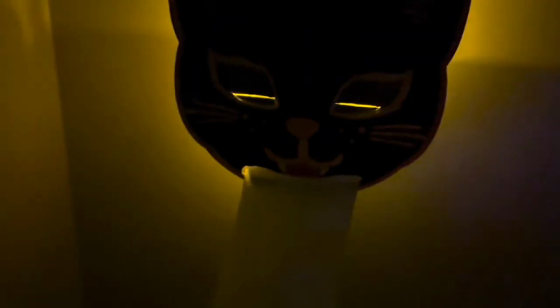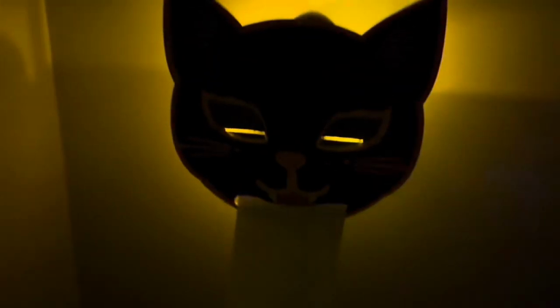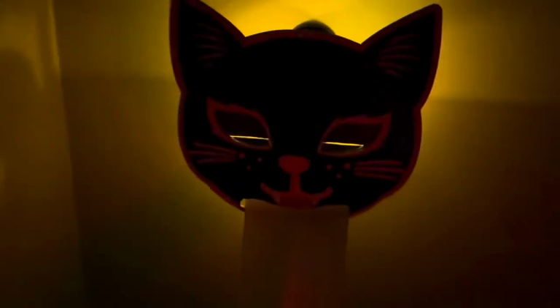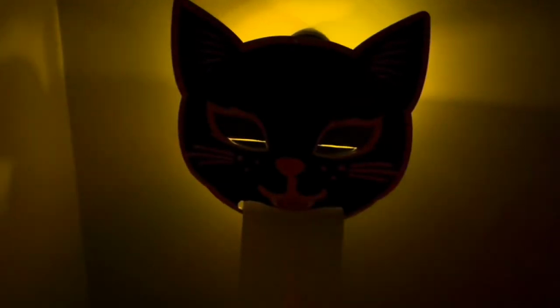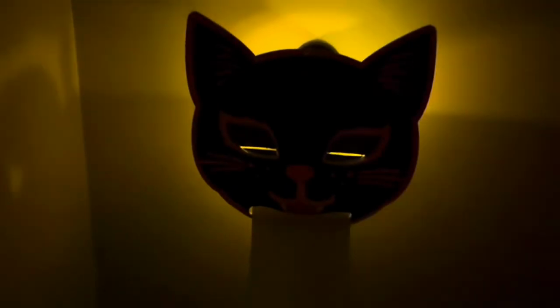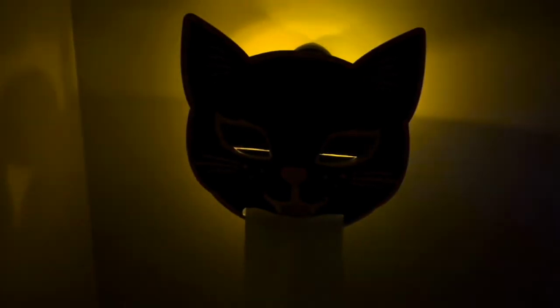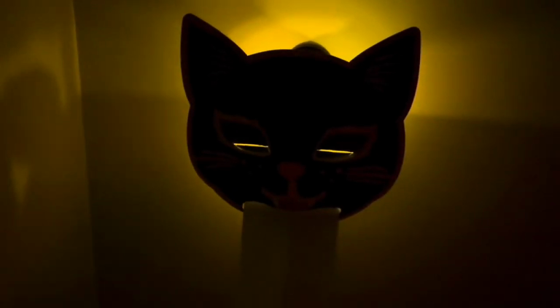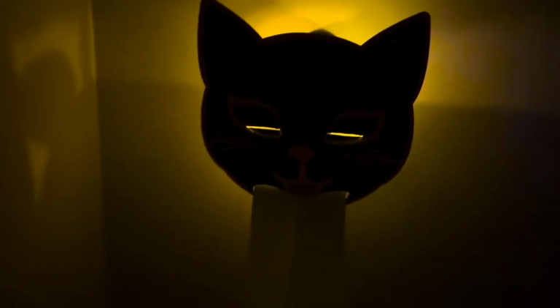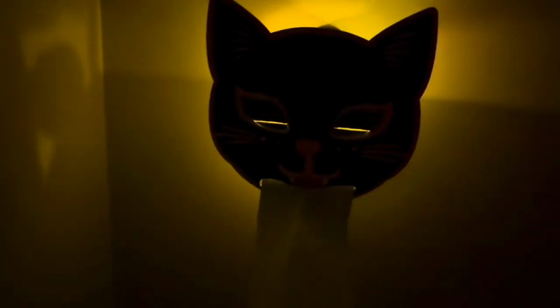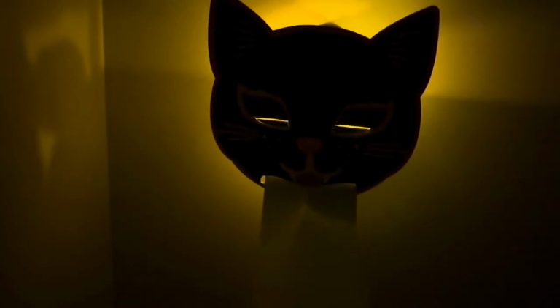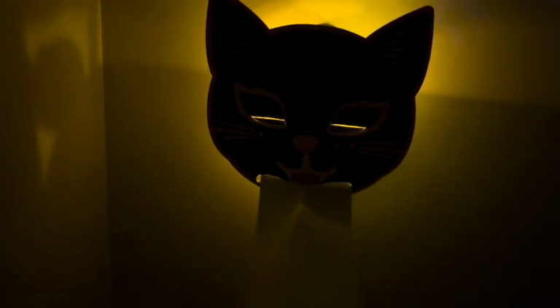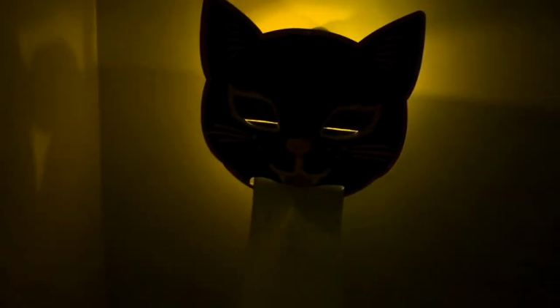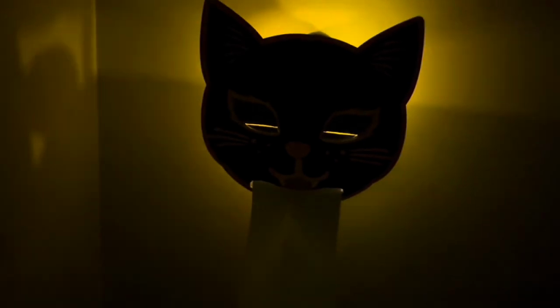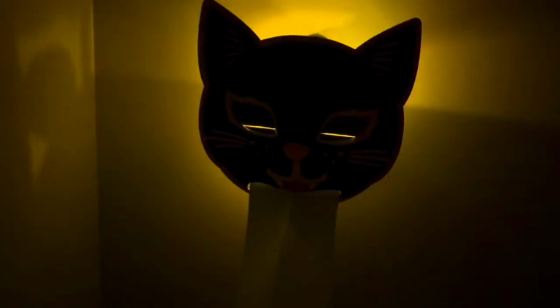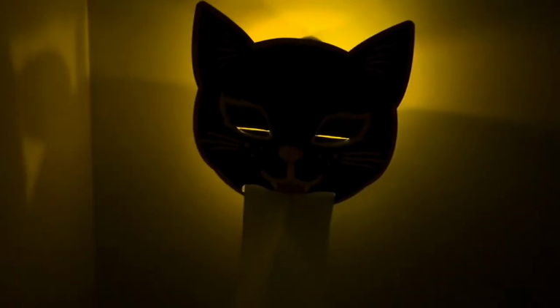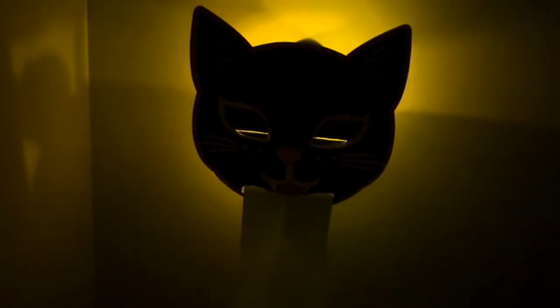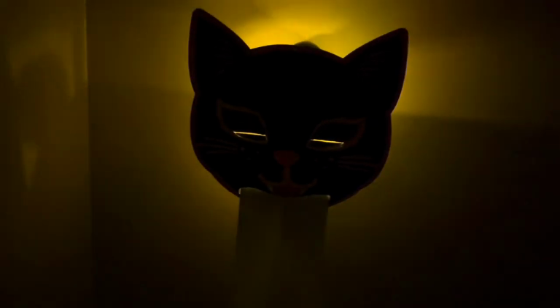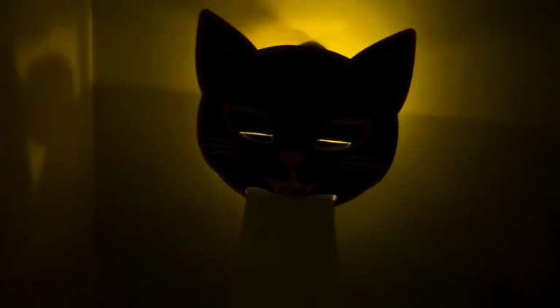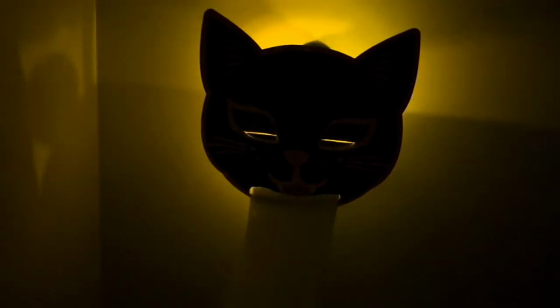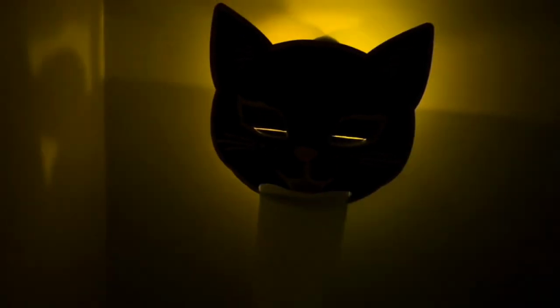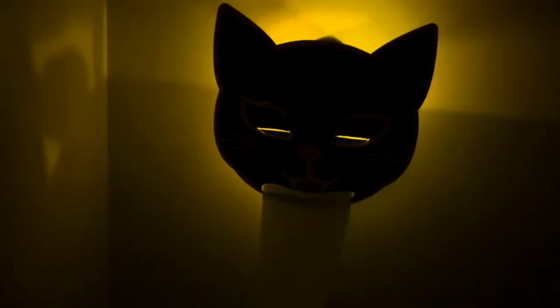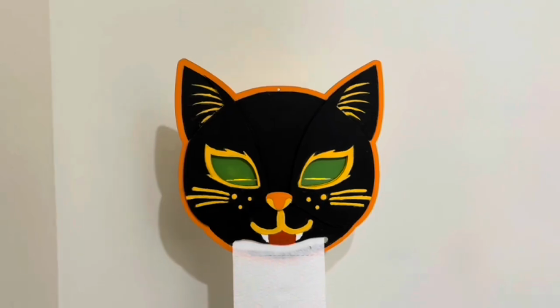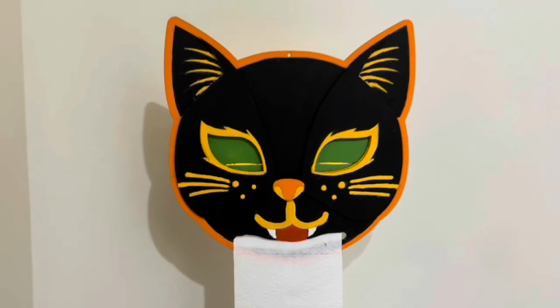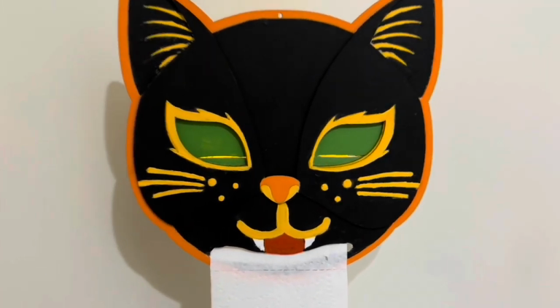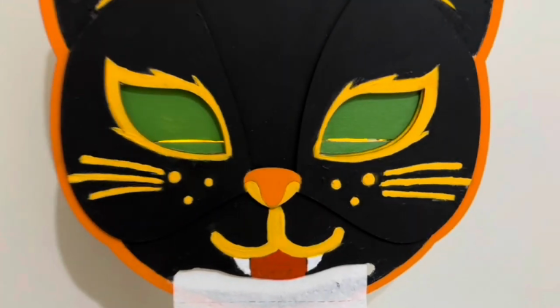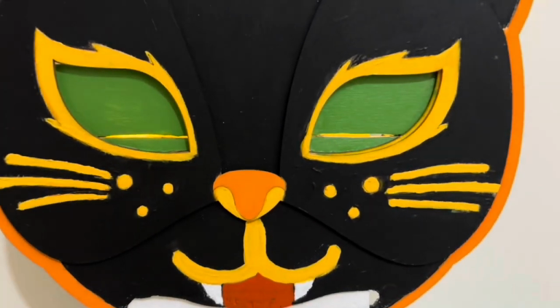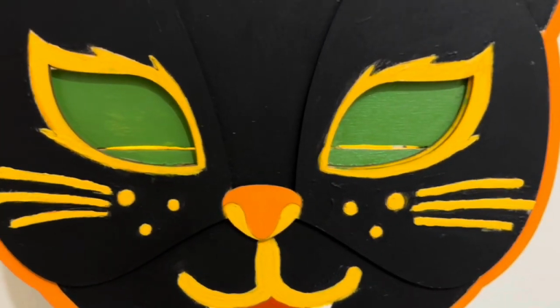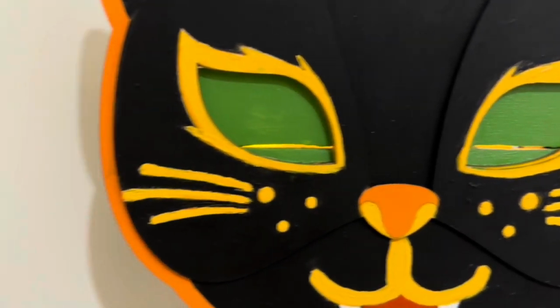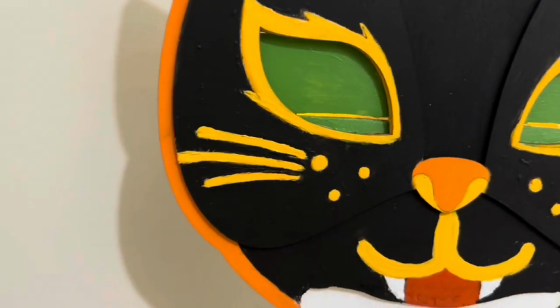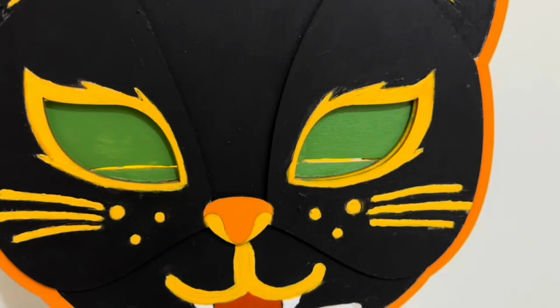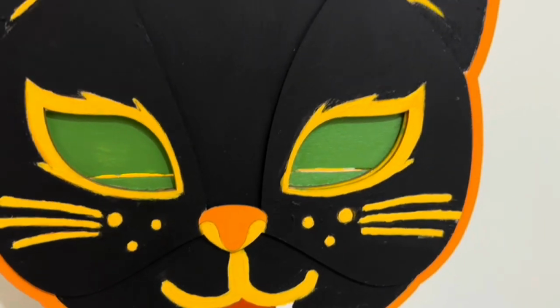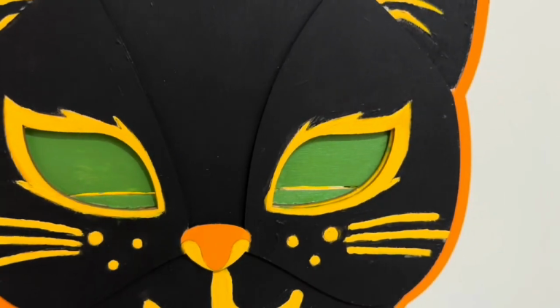I love this, it's so much fun. Happy Halloween!